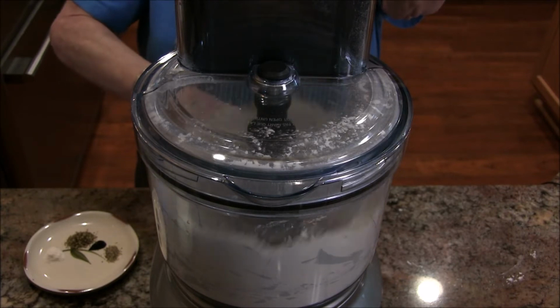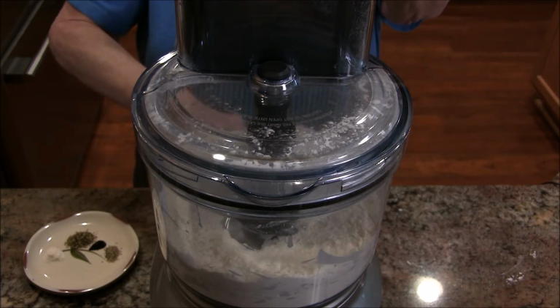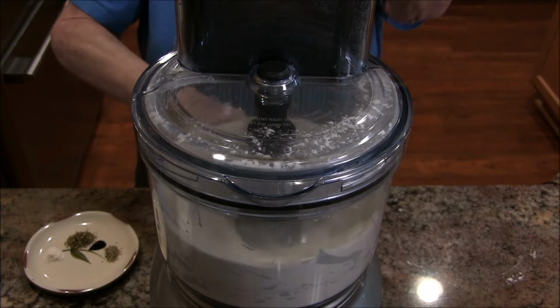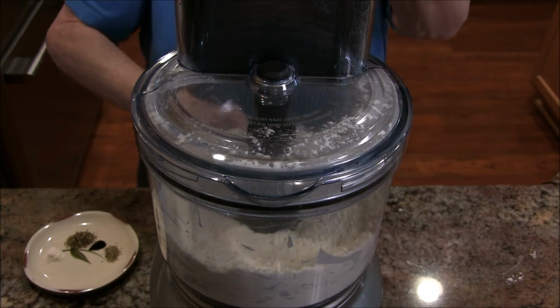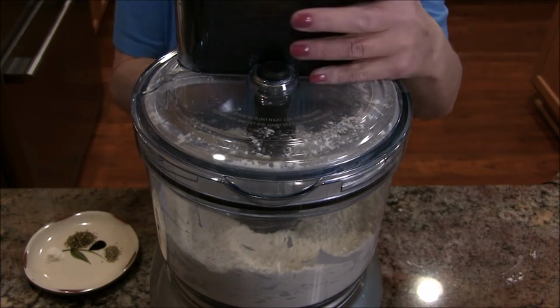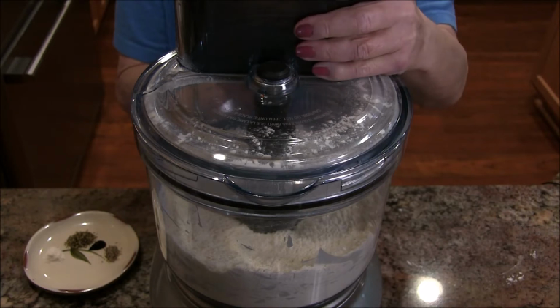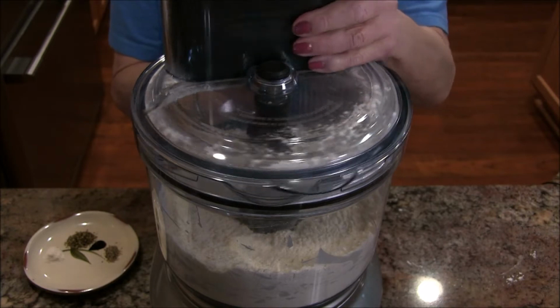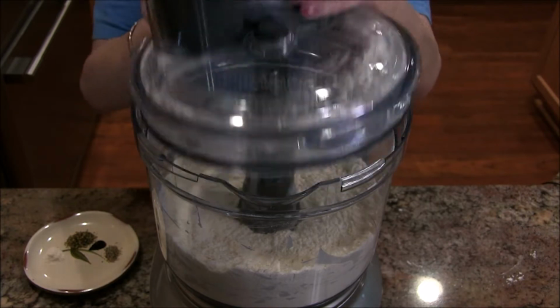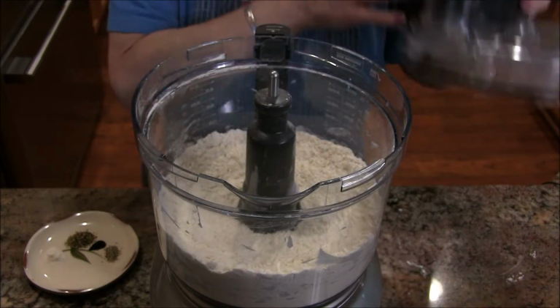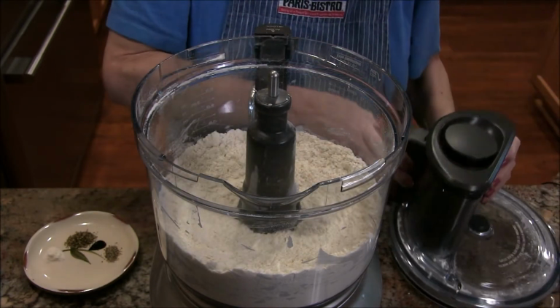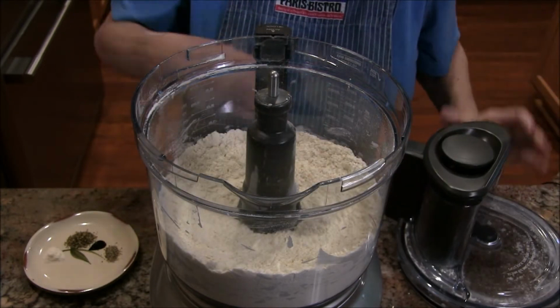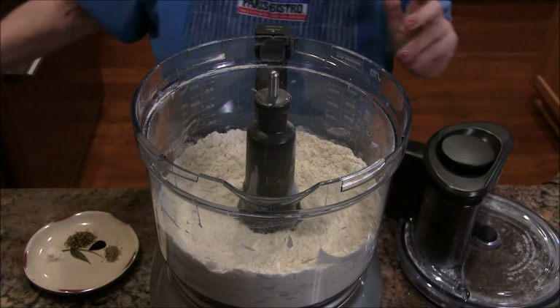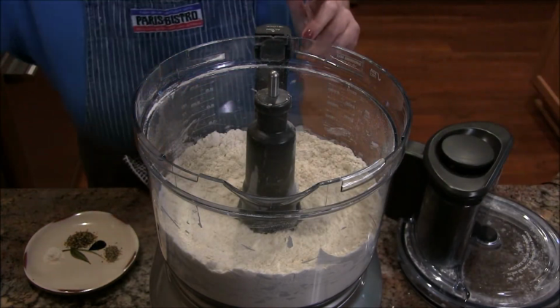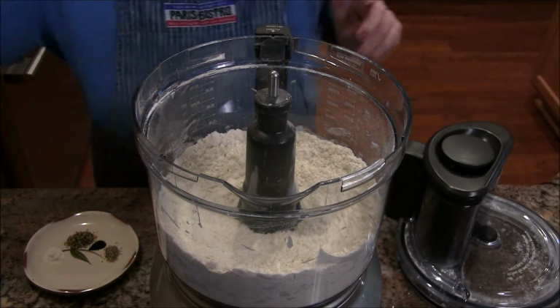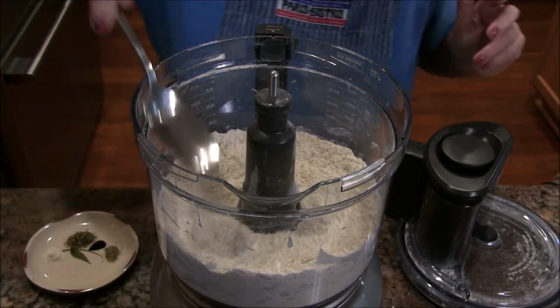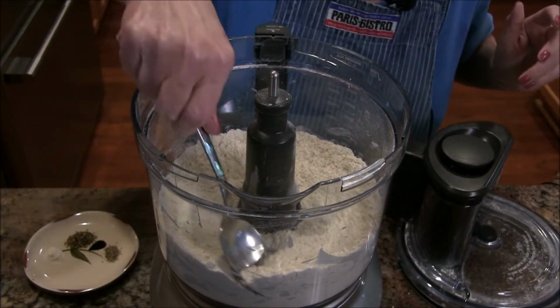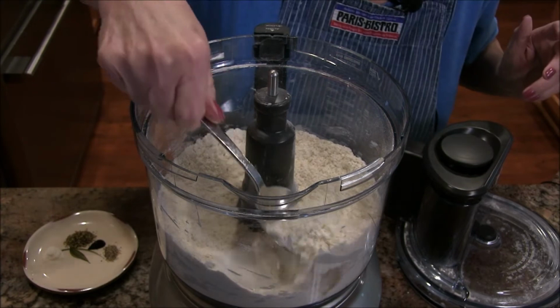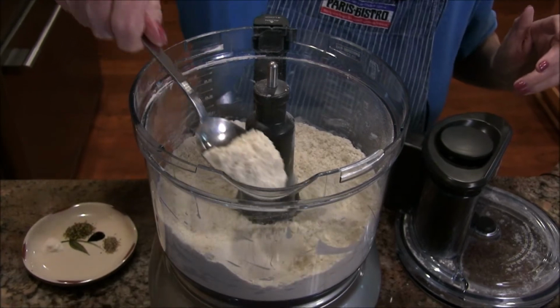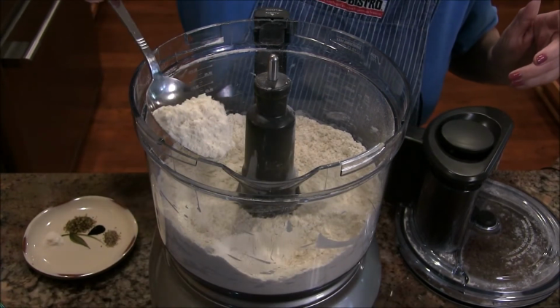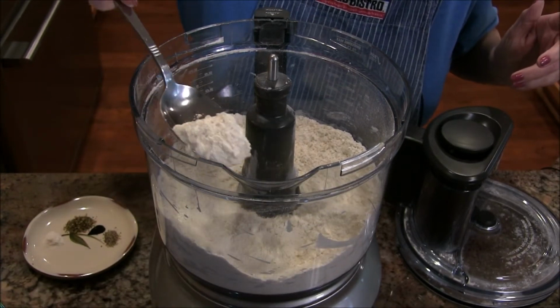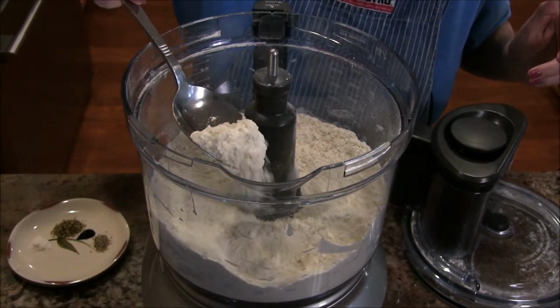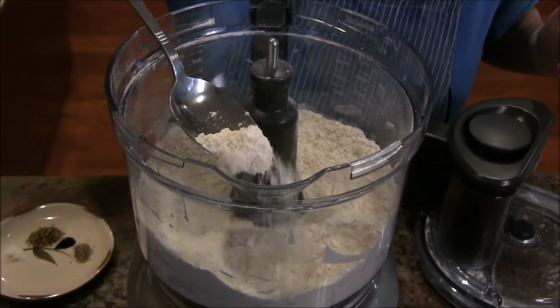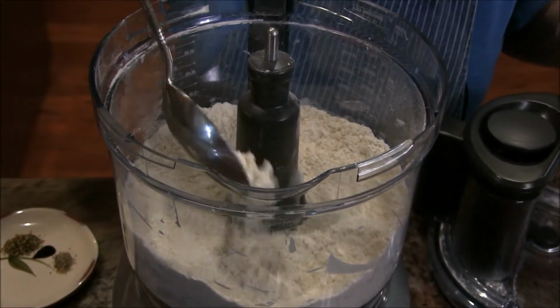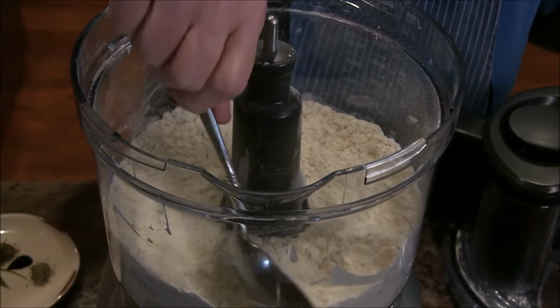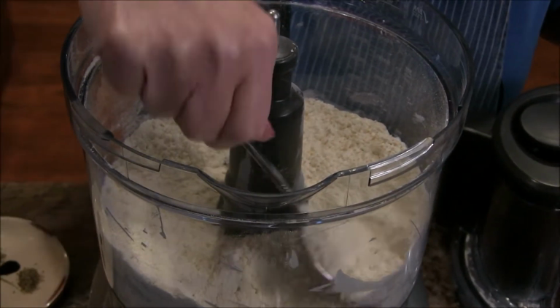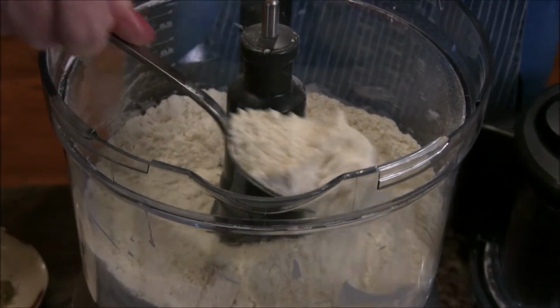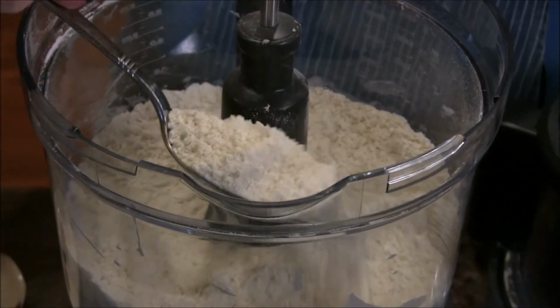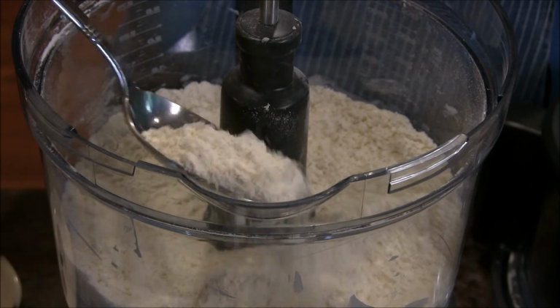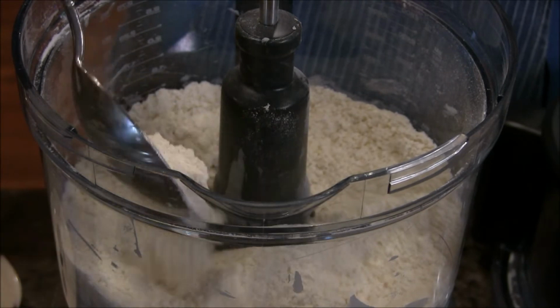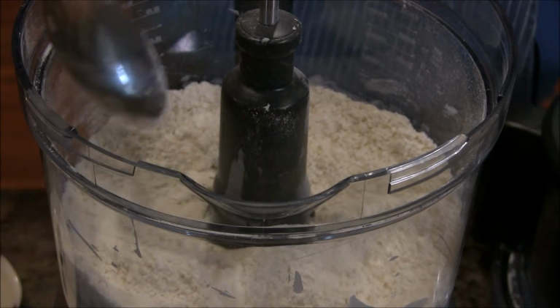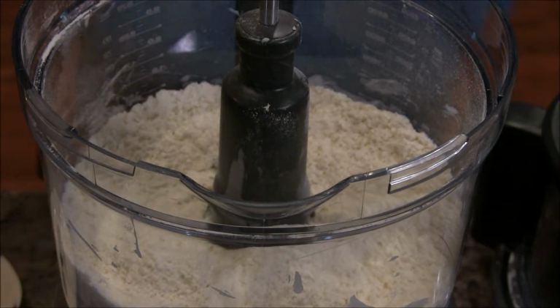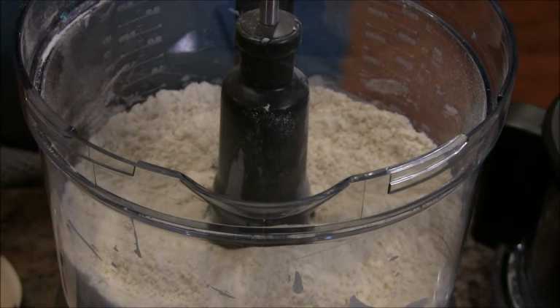And there we are. Let me show you with a spoon — see, it's all incorporated. It's just kind of a cornmeal texture down there, and all those lumps are out of there.